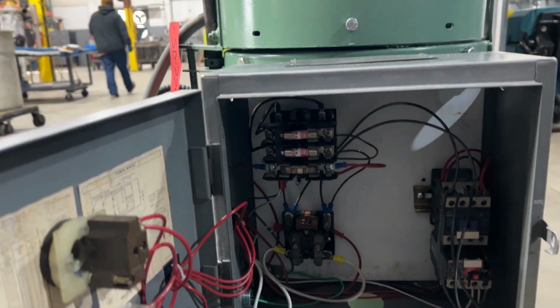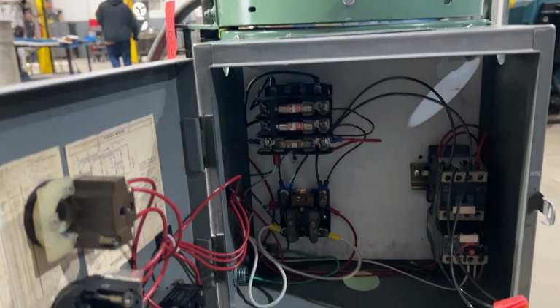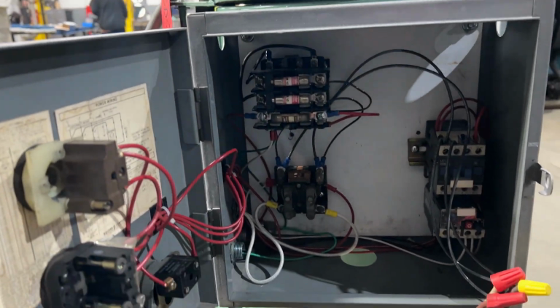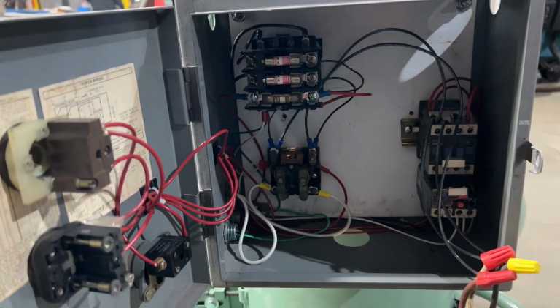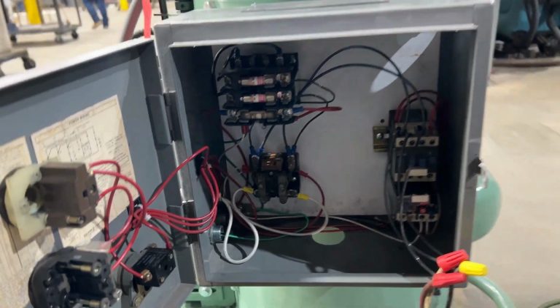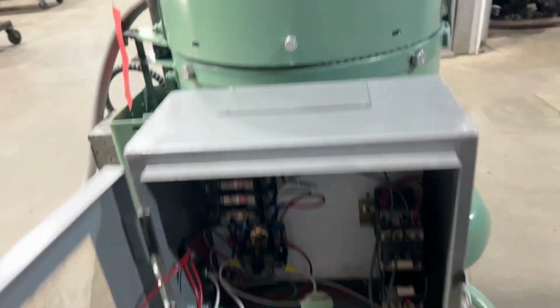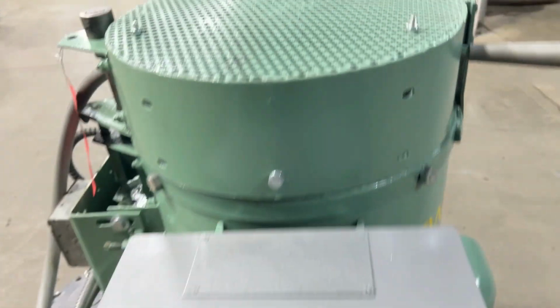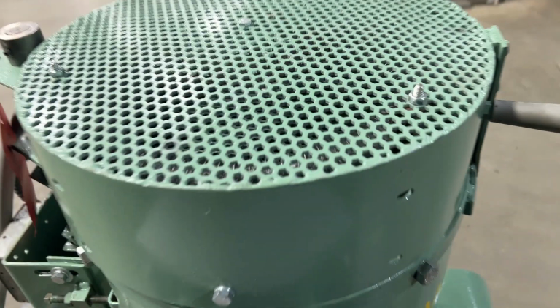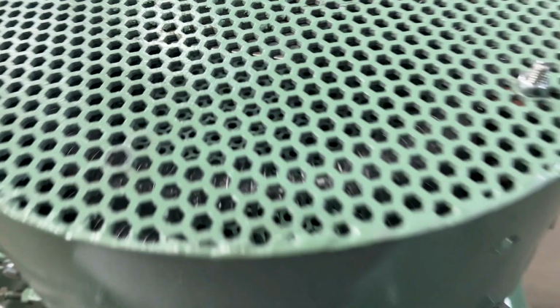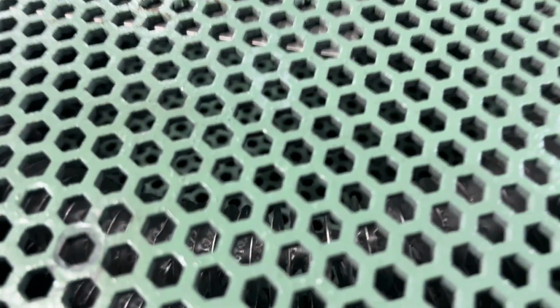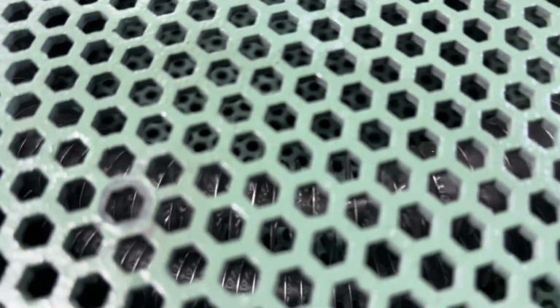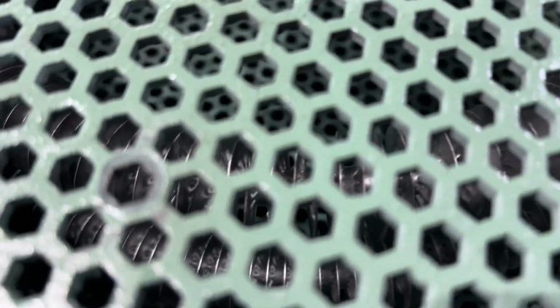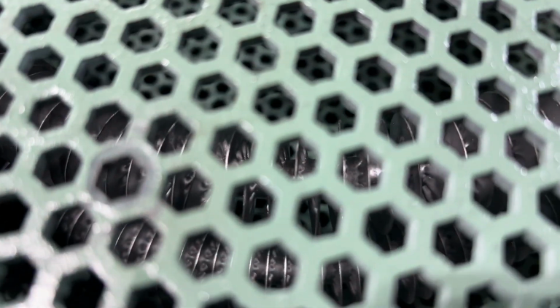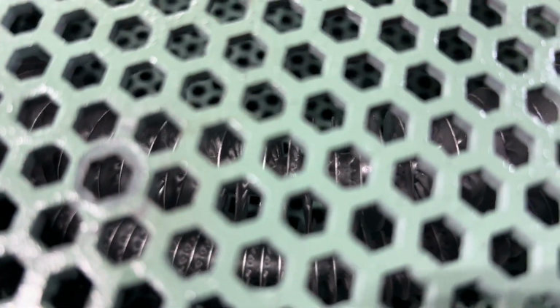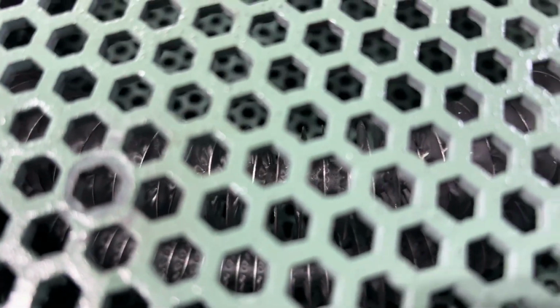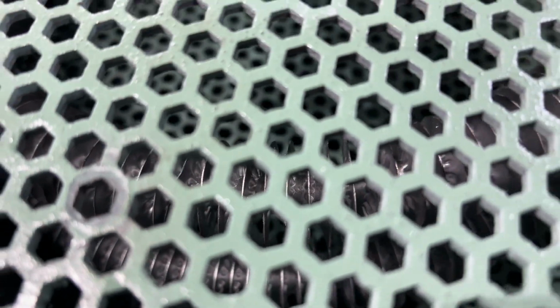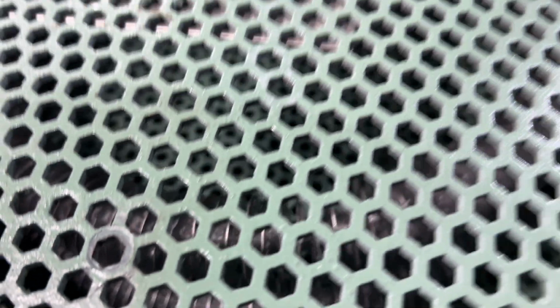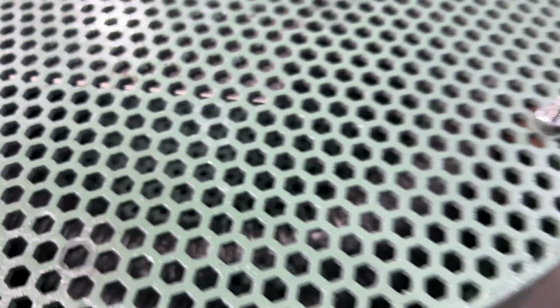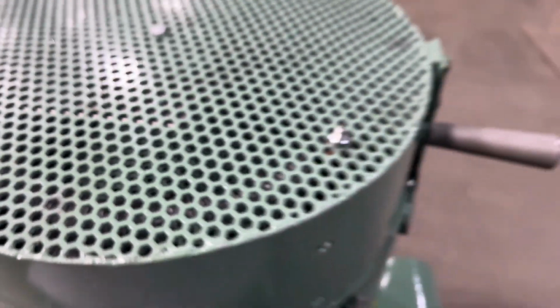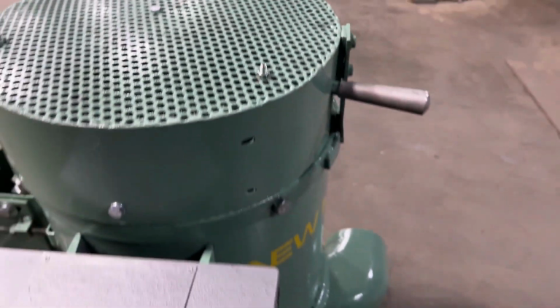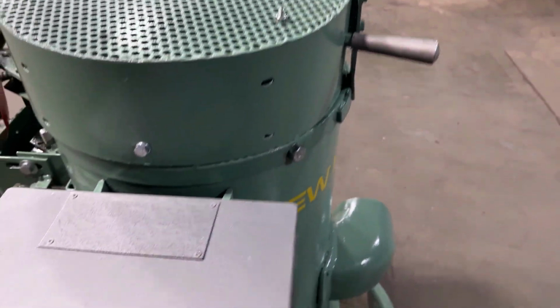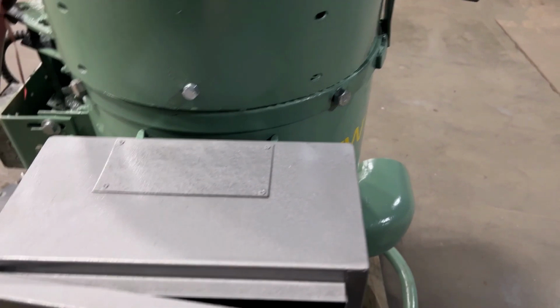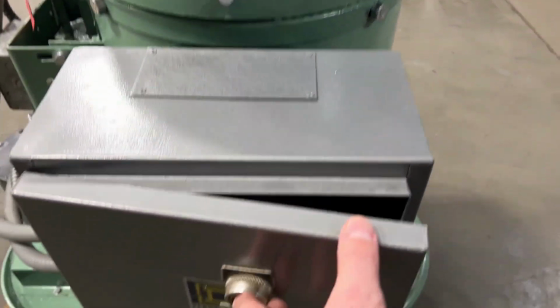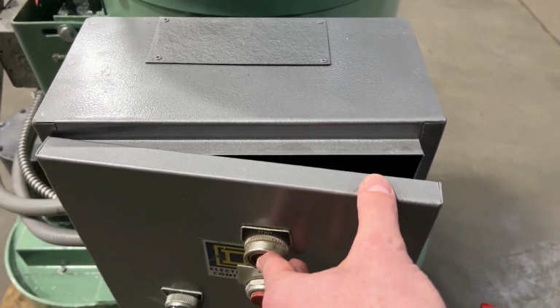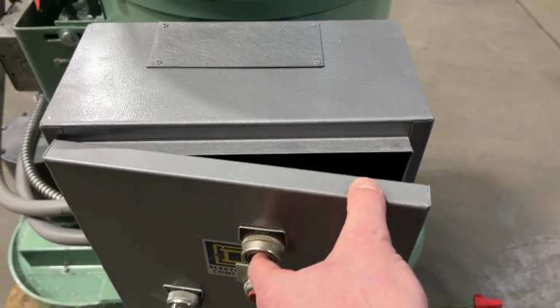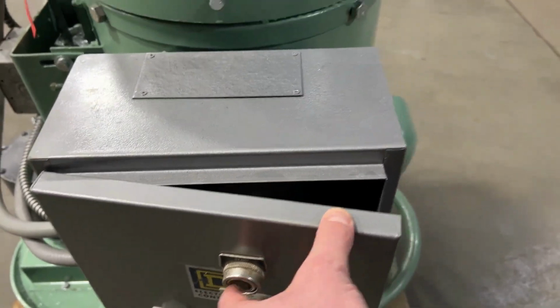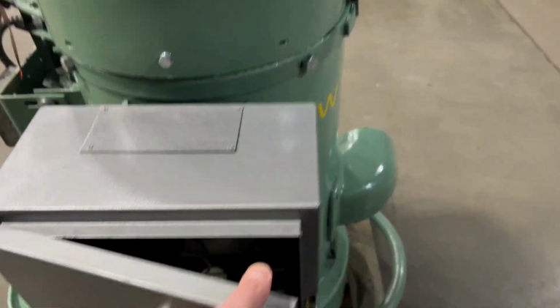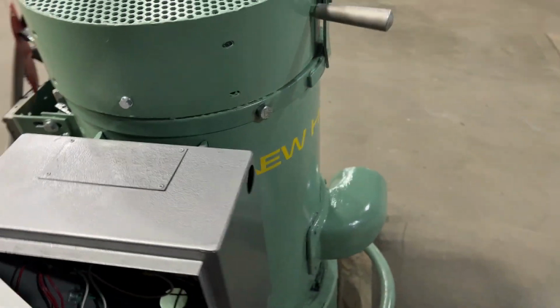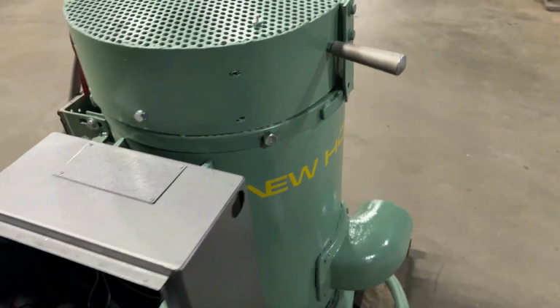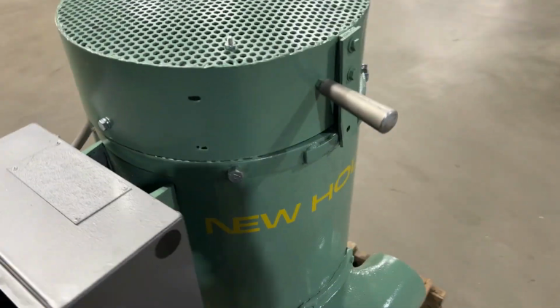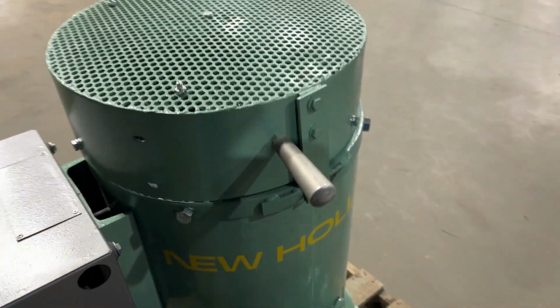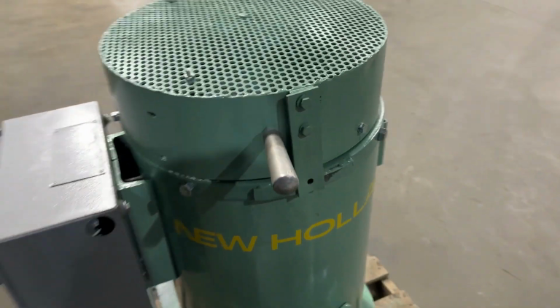Take a look inside the control box — you can see the heater right in there. Very nice condition. We'll turn it on so we can see and hear it go. It's a very nice, quiet machine.